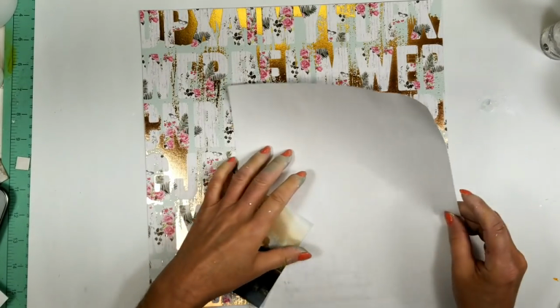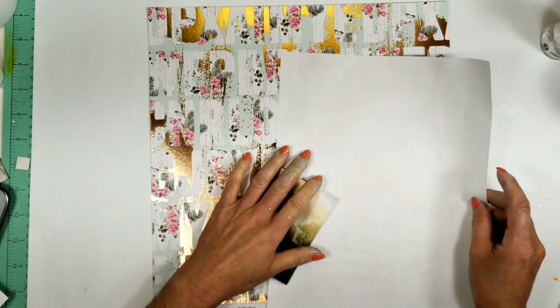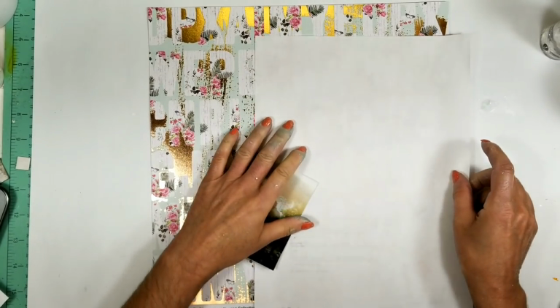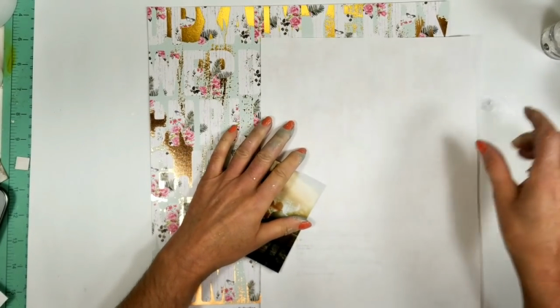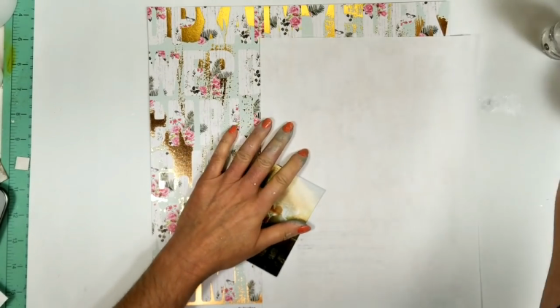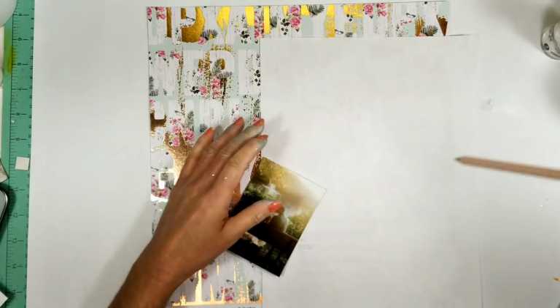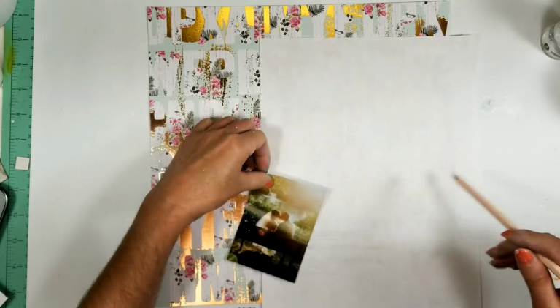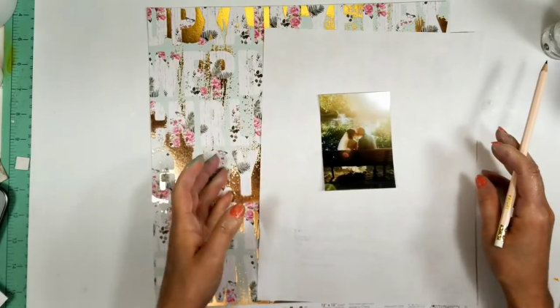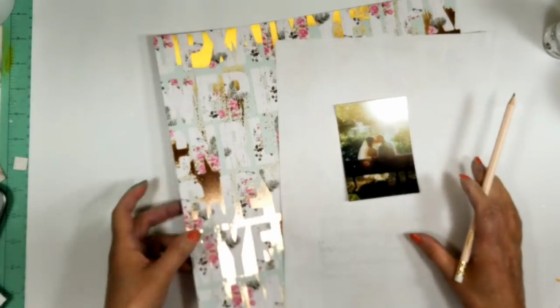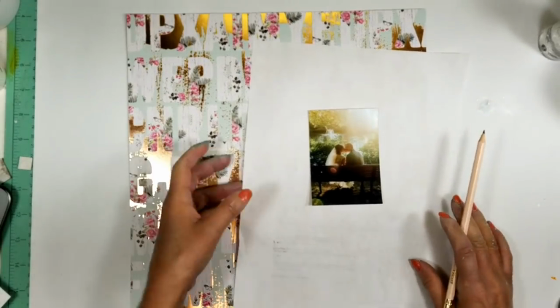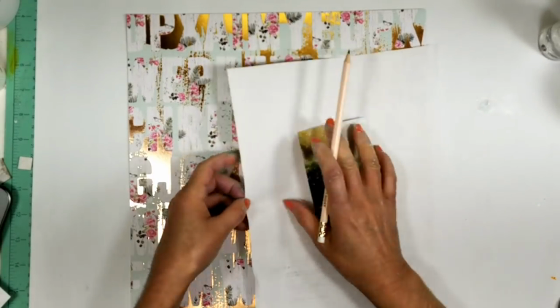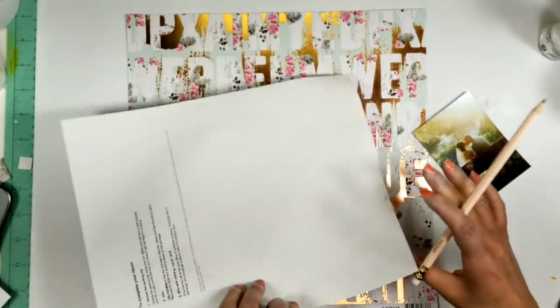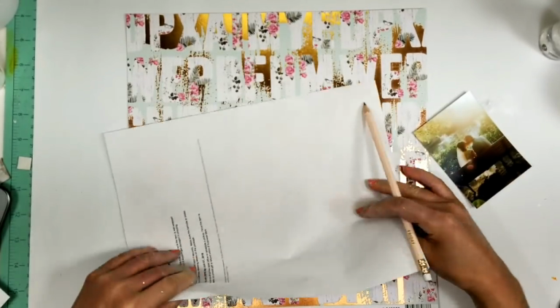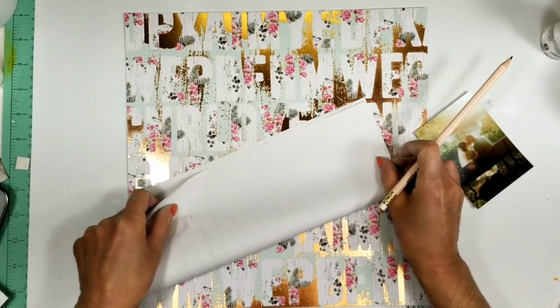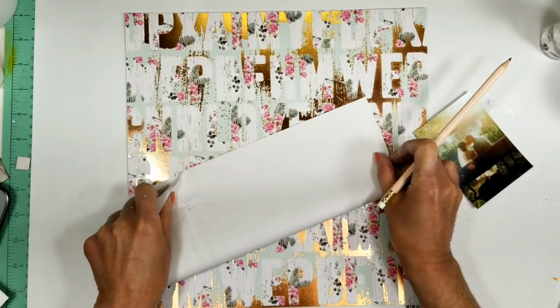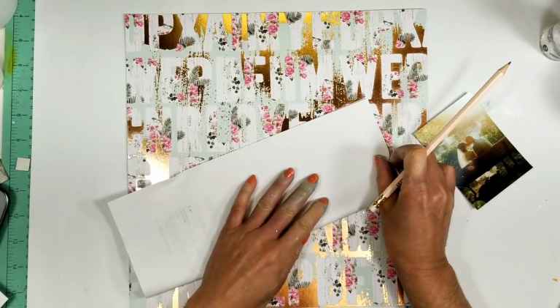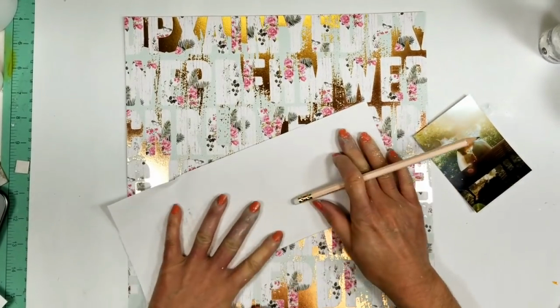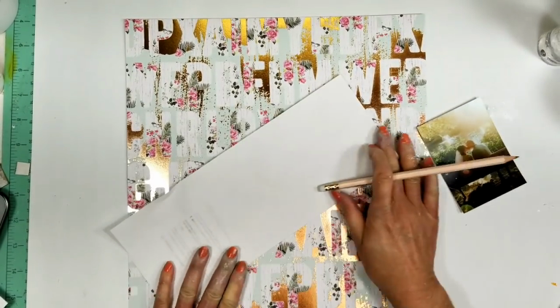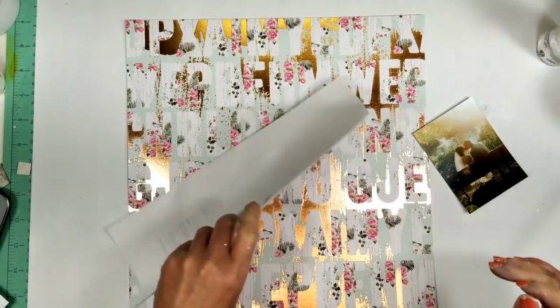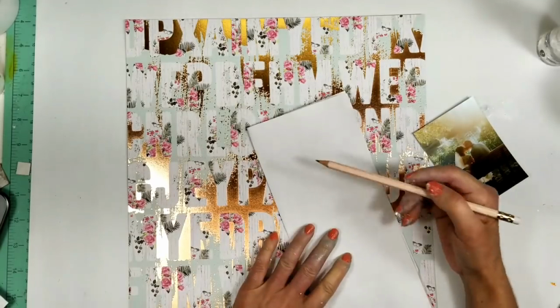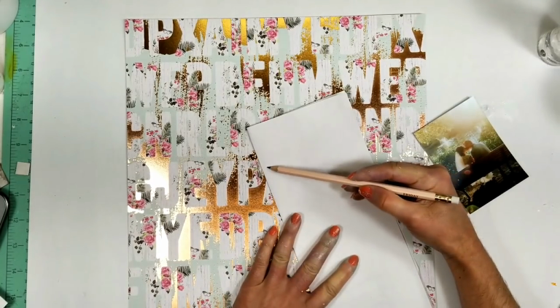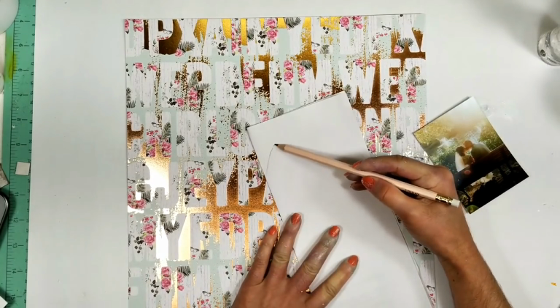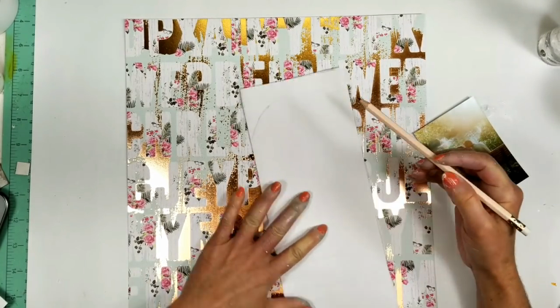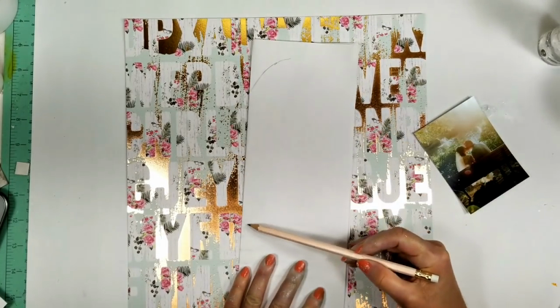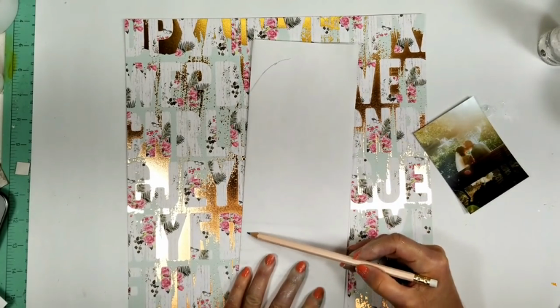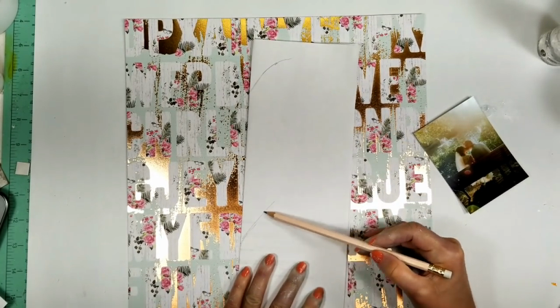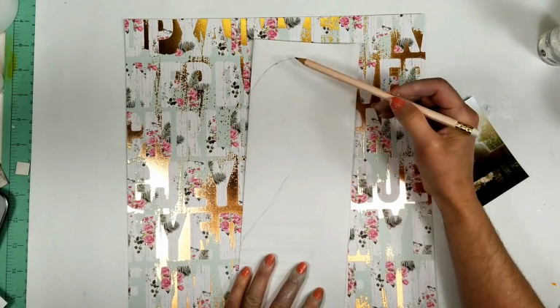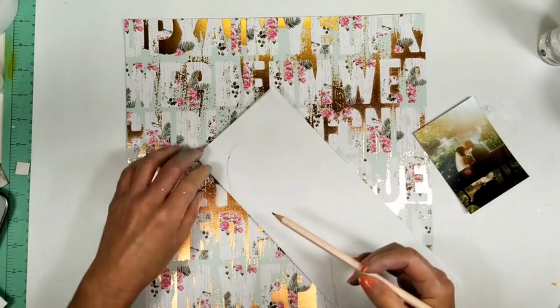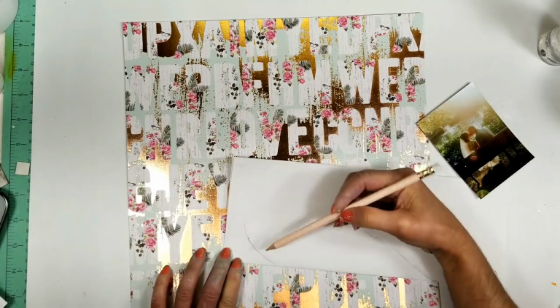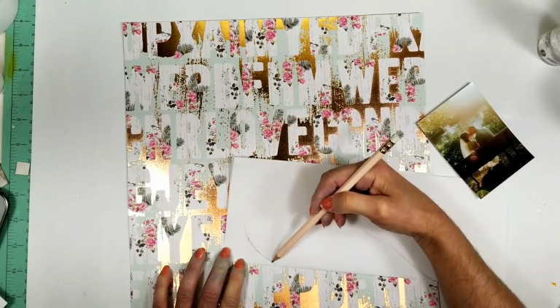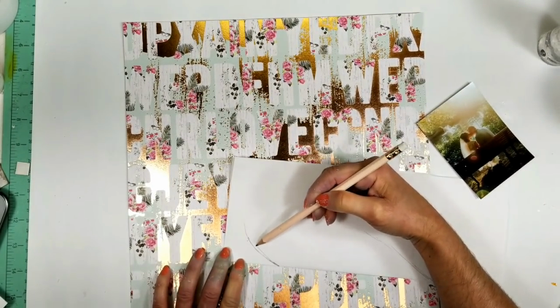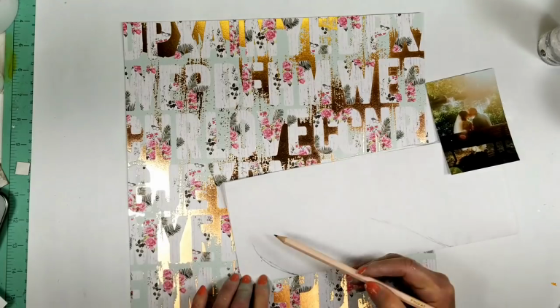I'm thinking about how I'm going to highlight the photo with the busy background of the paper. So I fold a piece of paper and I trace a heart.